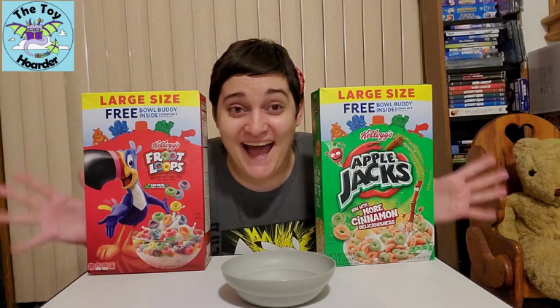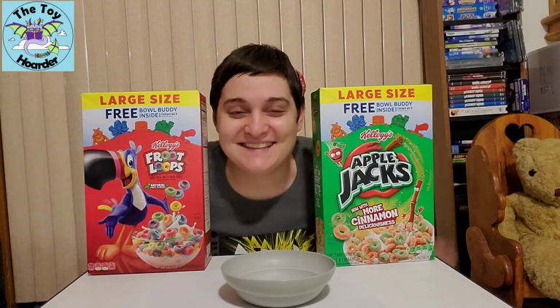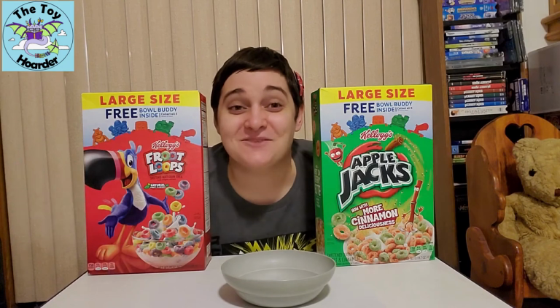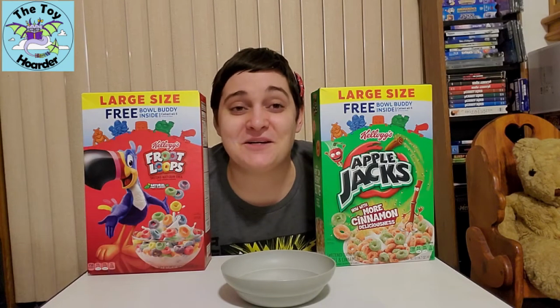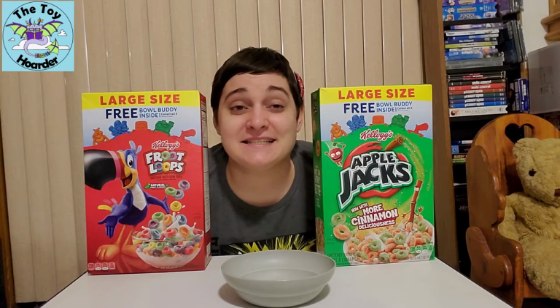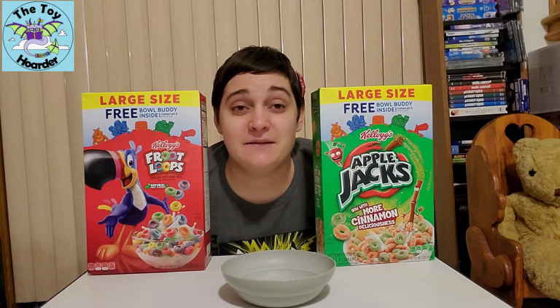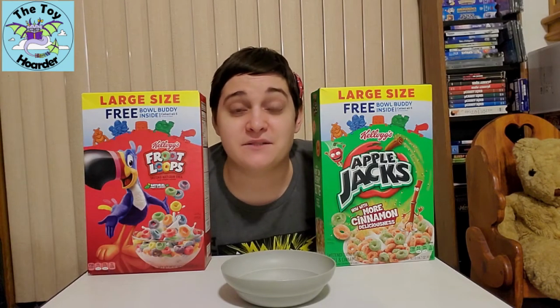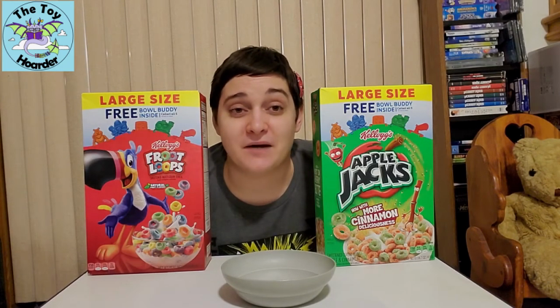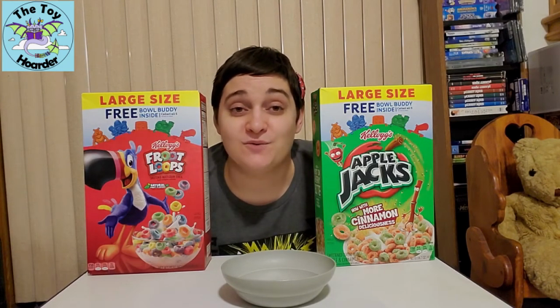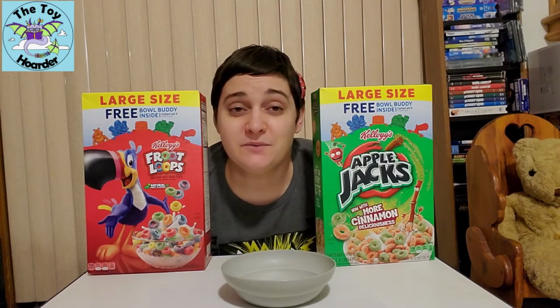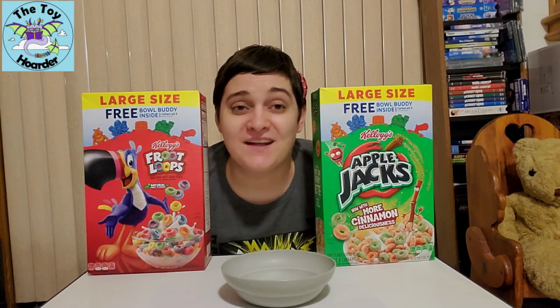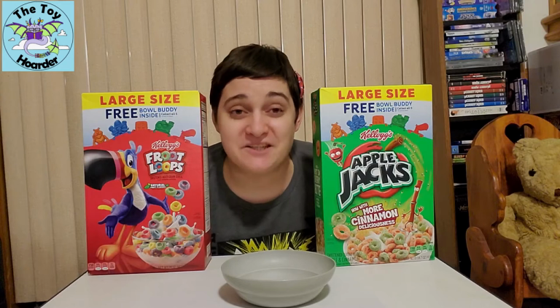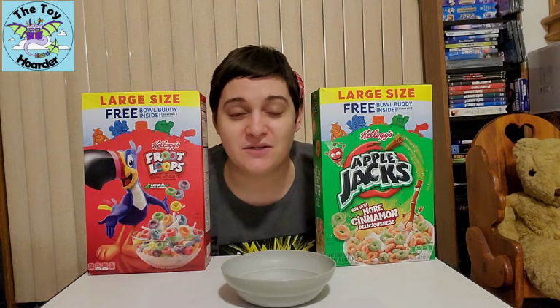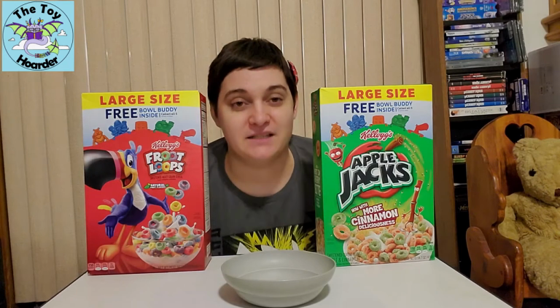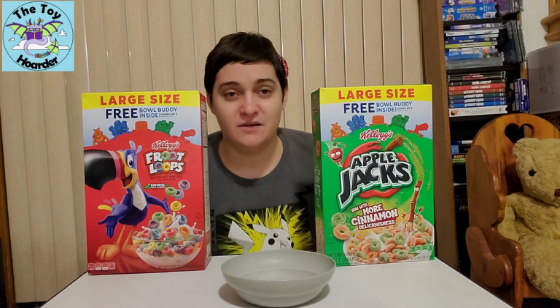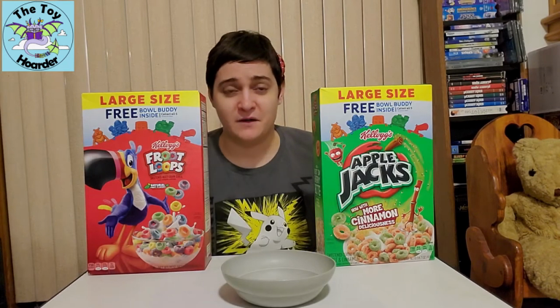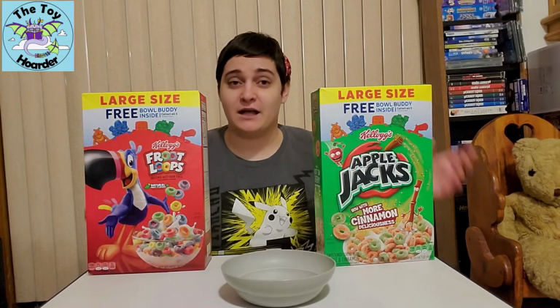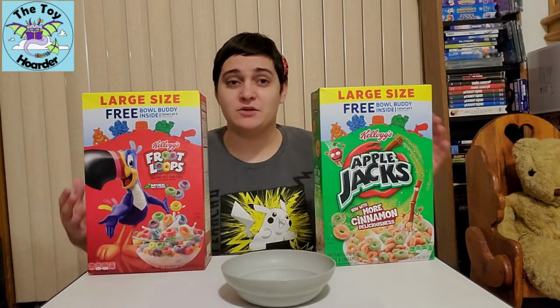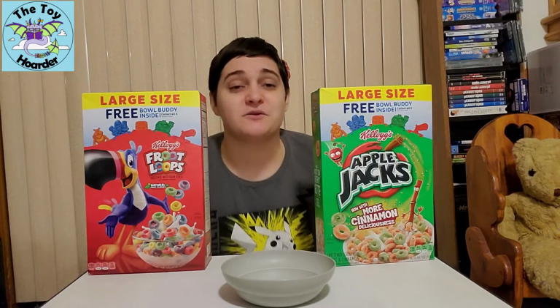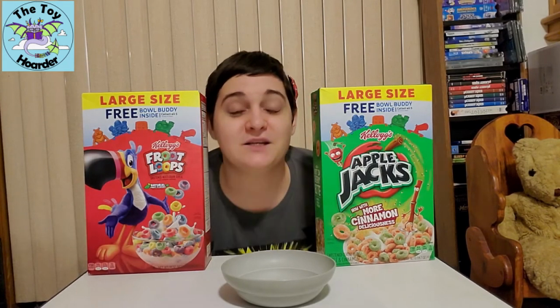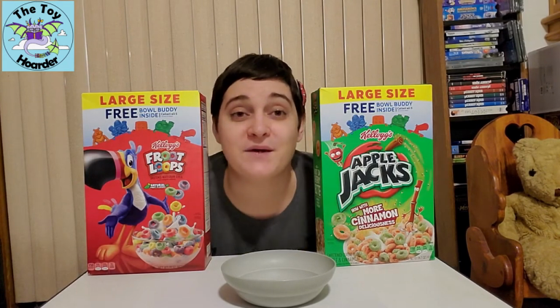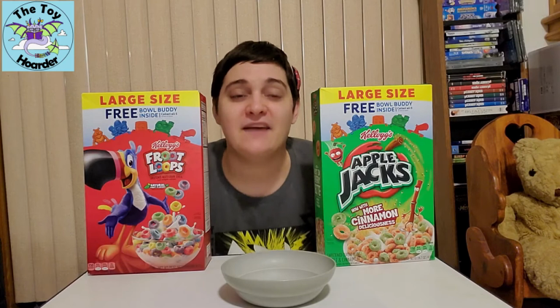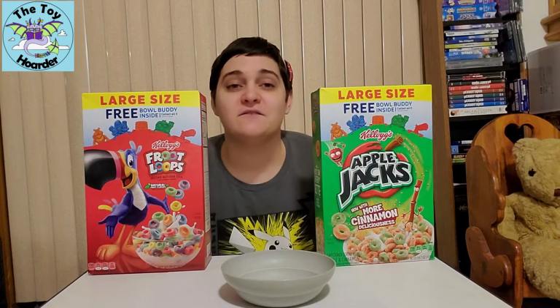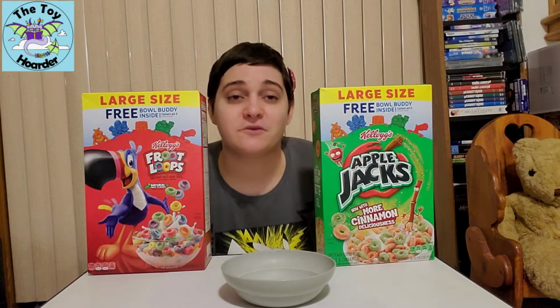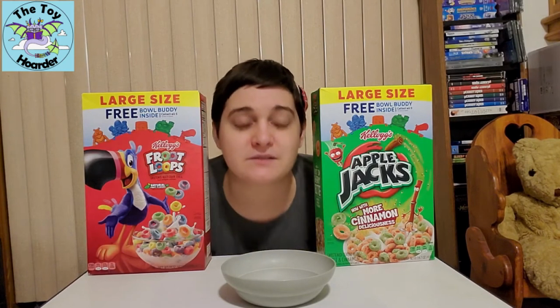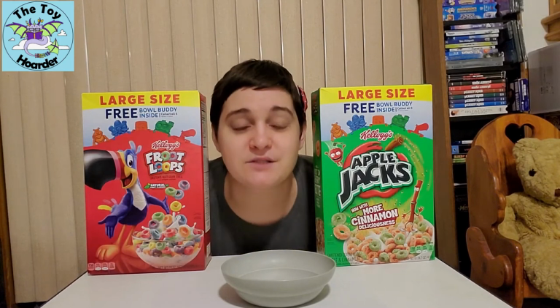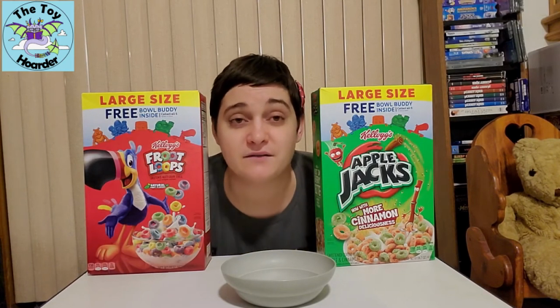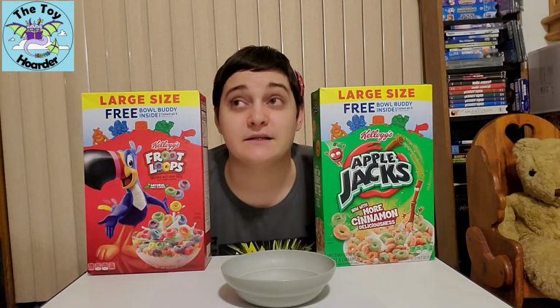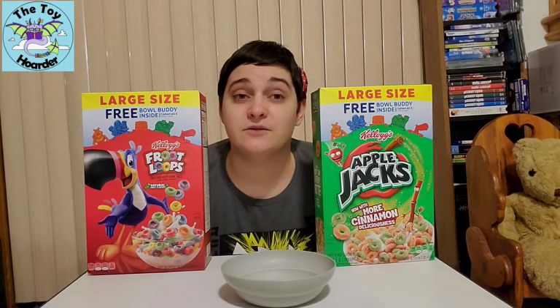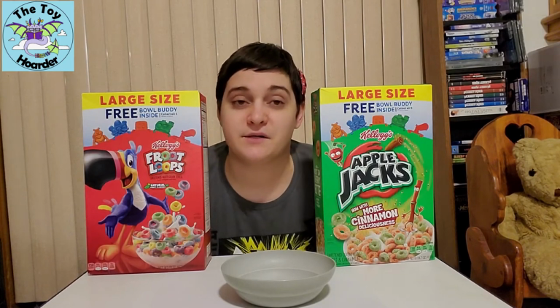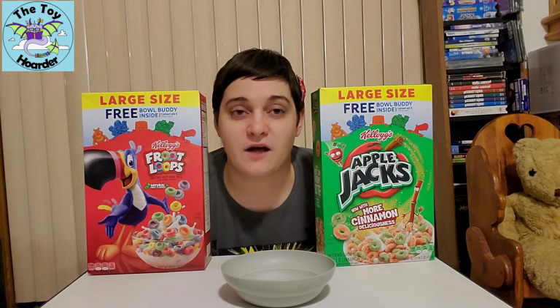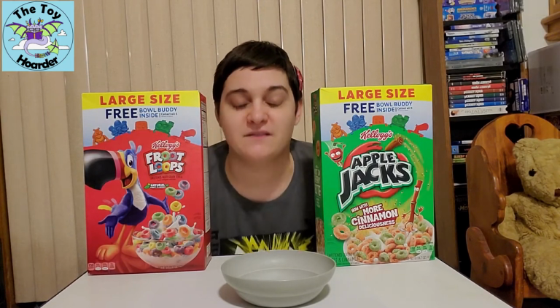Hi, it's Elizabeth from the Toy Hoarder. Today I am back with some brand new 2021 cereal toys. If you guys have been following me on YouTube and other social media, you might know that I have been looking for the General Mills Series 2 of the Cereal Squad toys, which are Halloween themed.